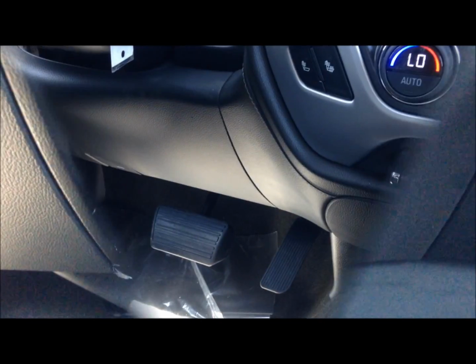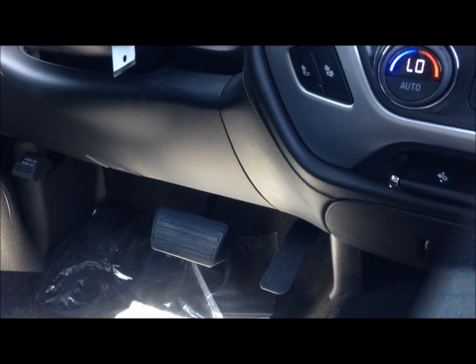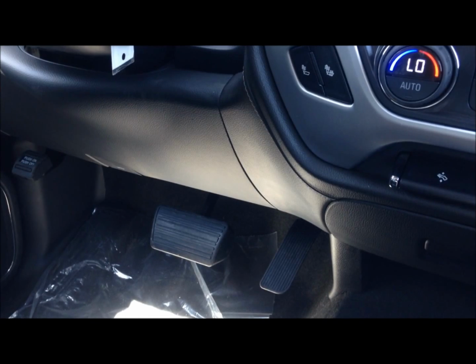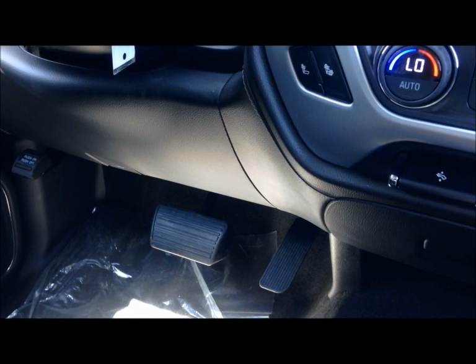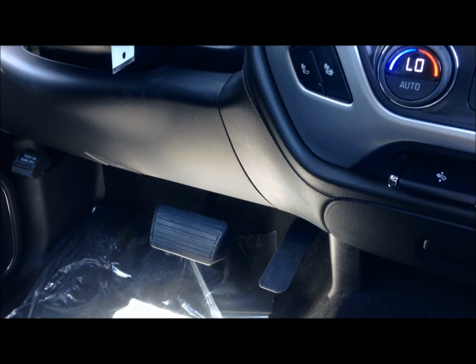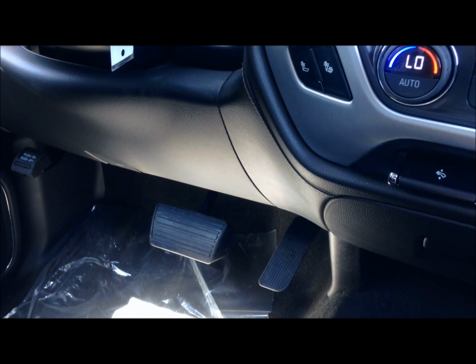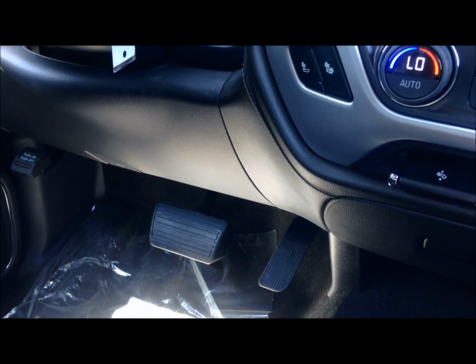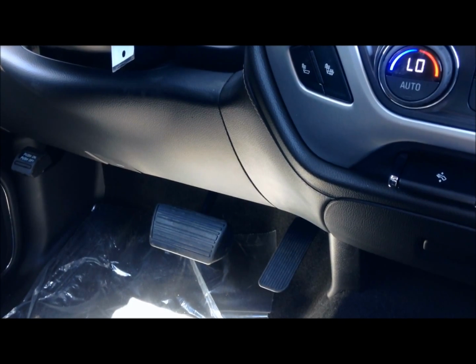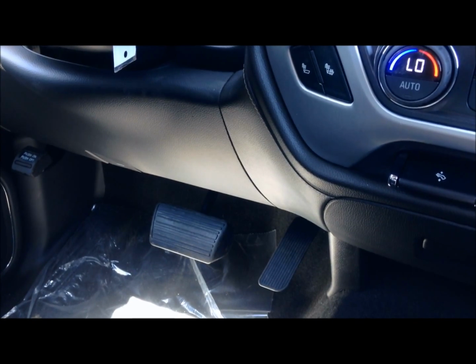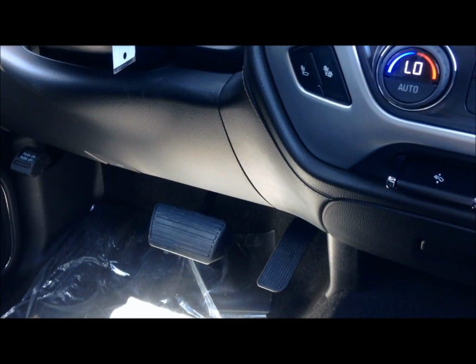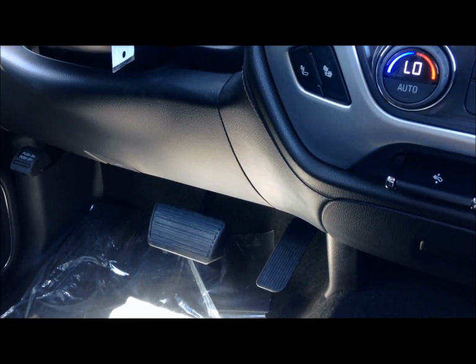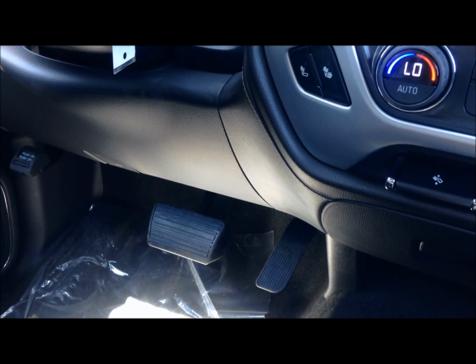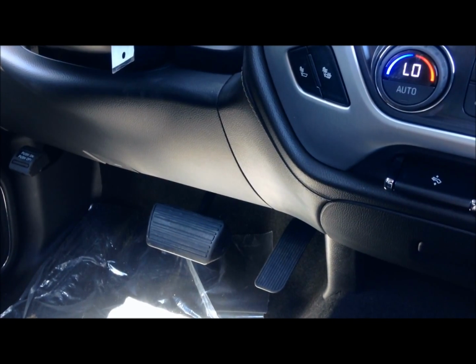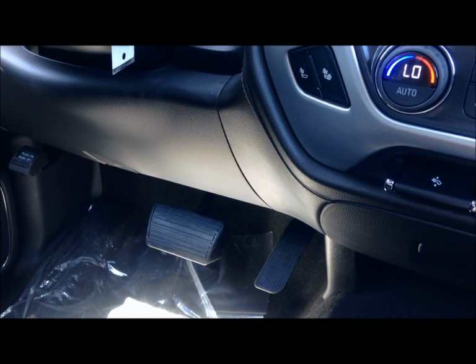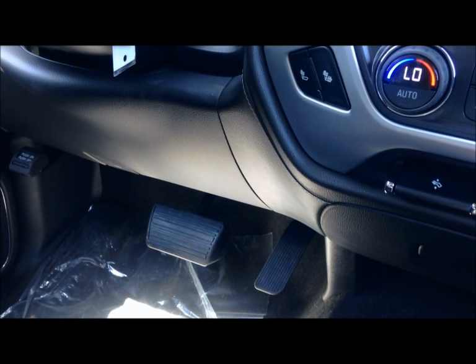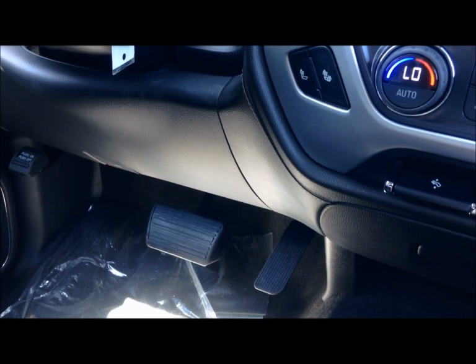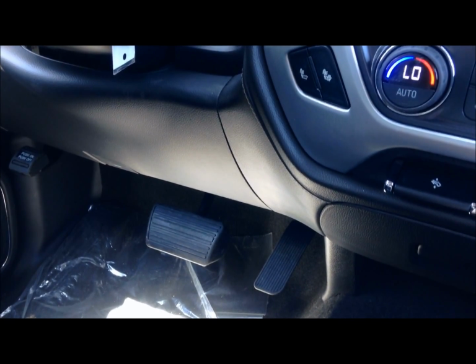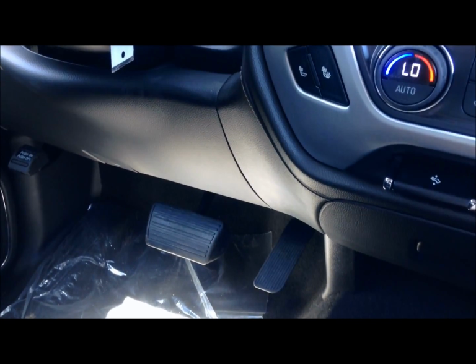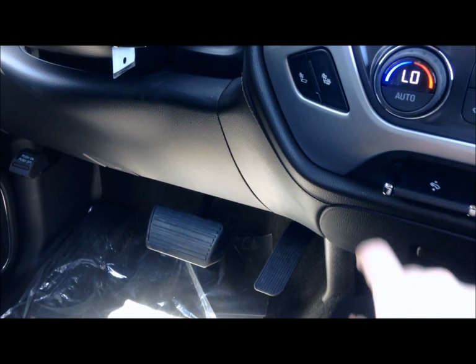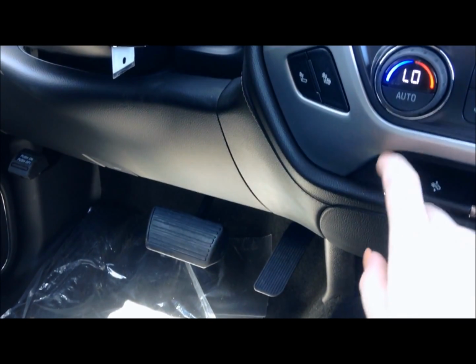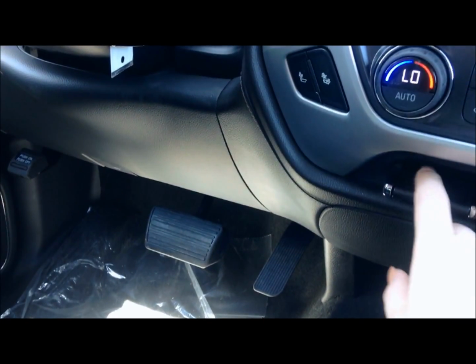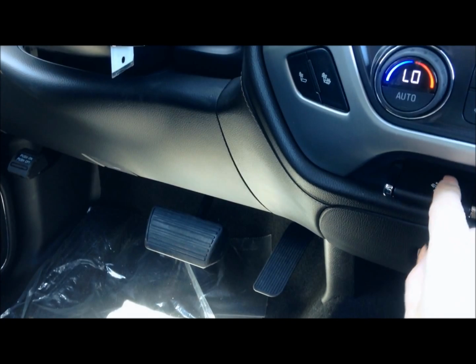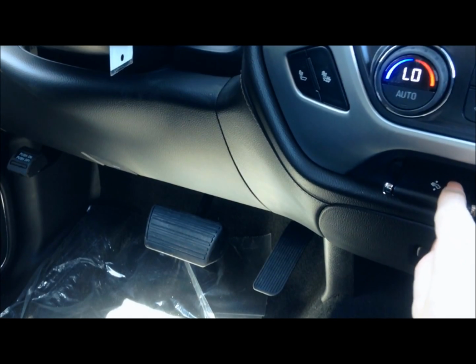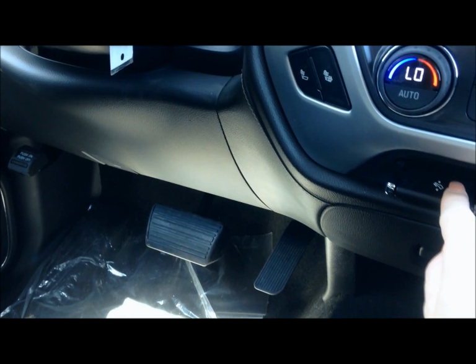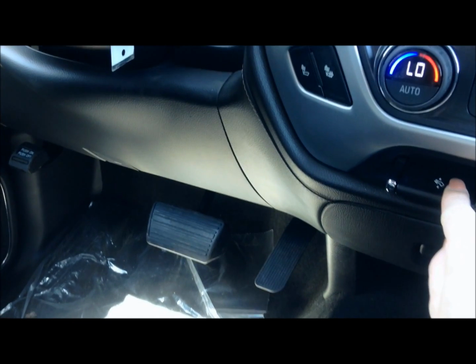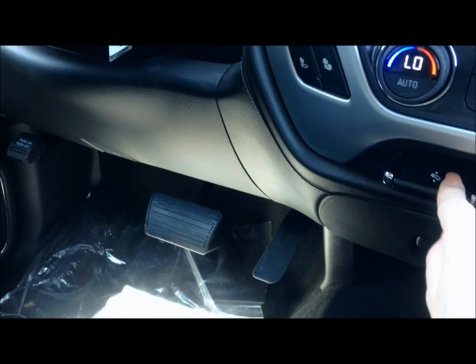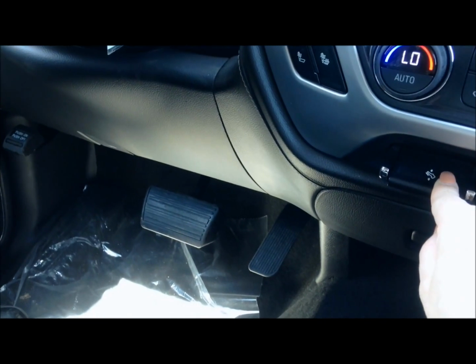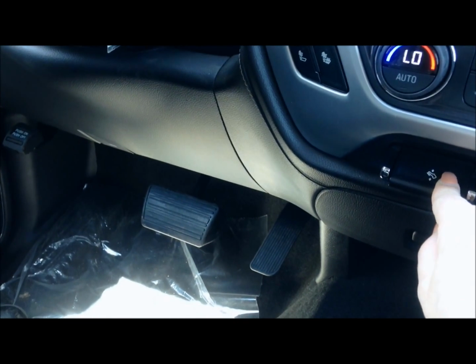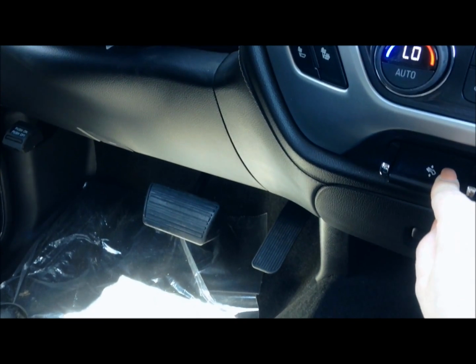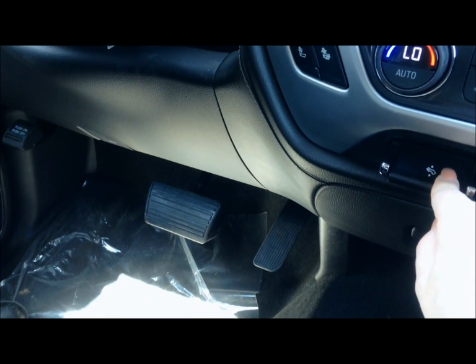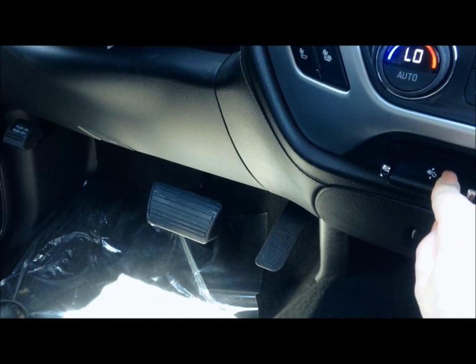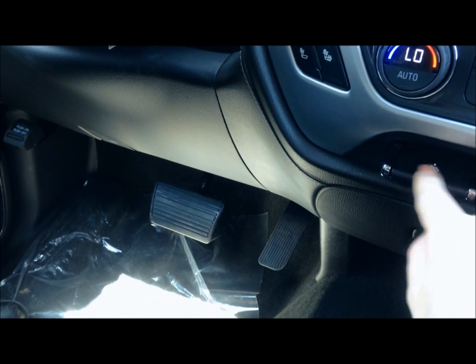The accelerator and brake pedal height adjustment feature is very convenient. If you hit this button here, you can adjust the brake pedal height to your liking.